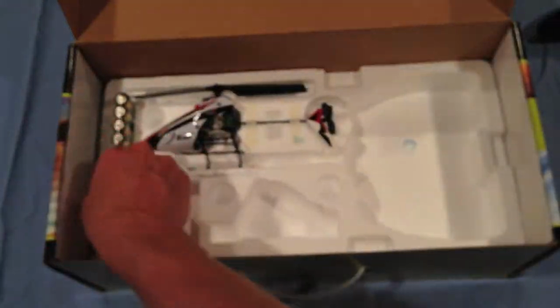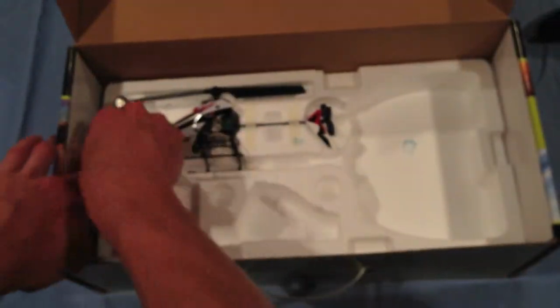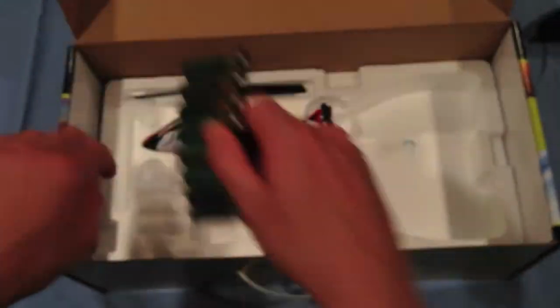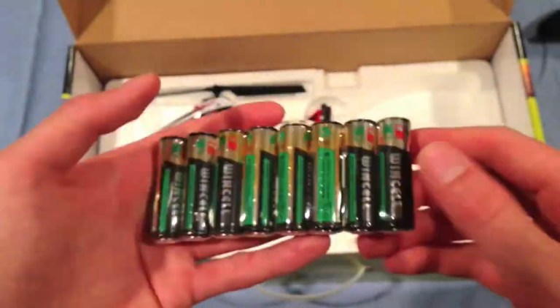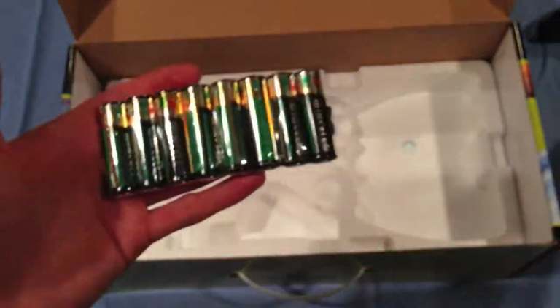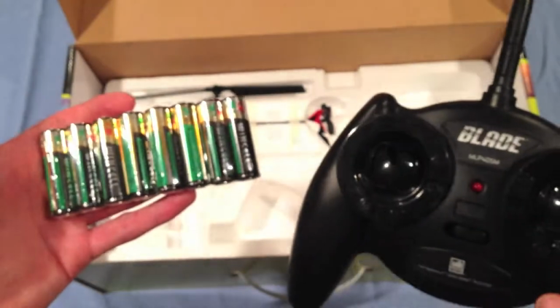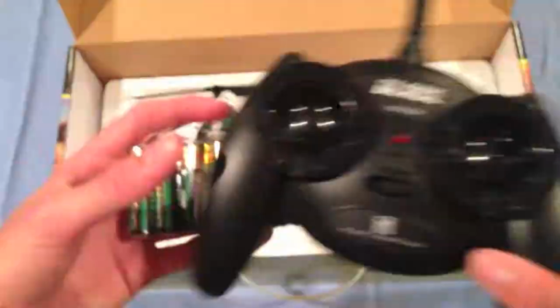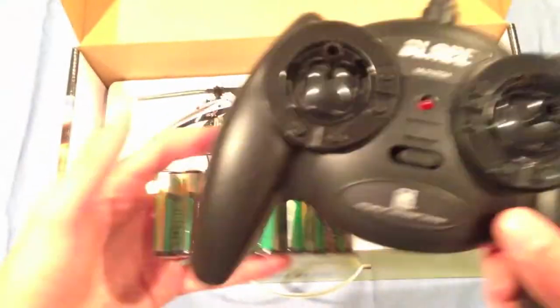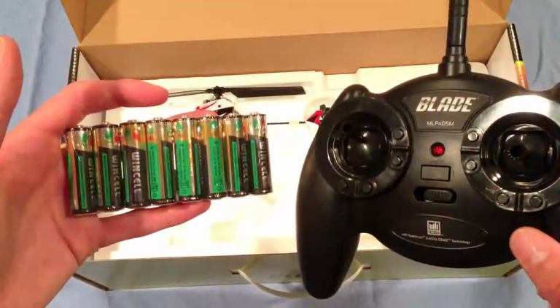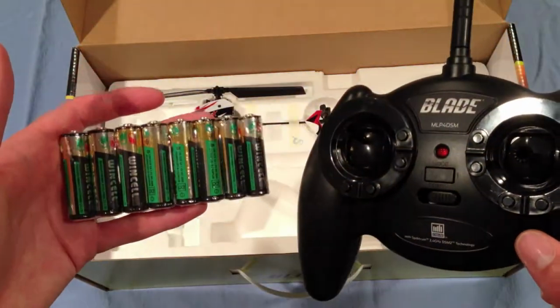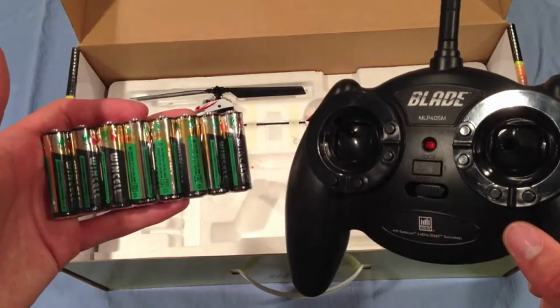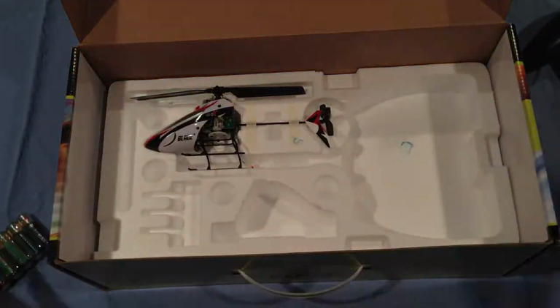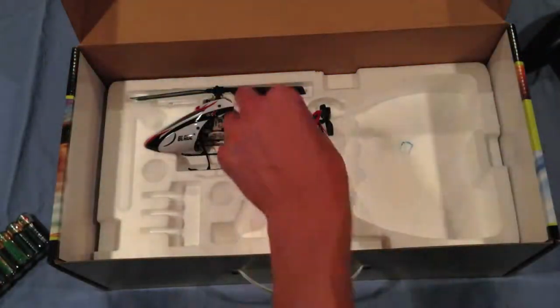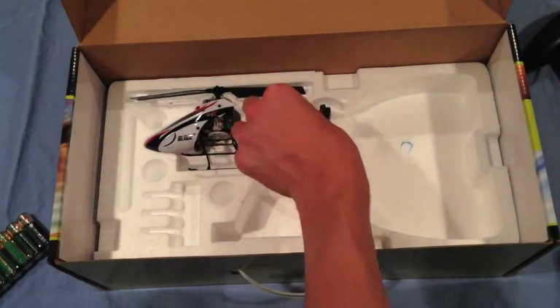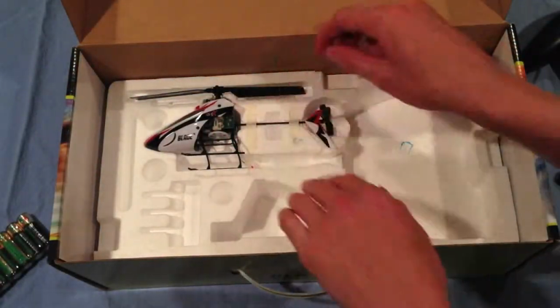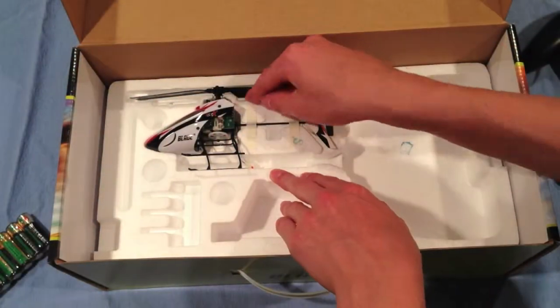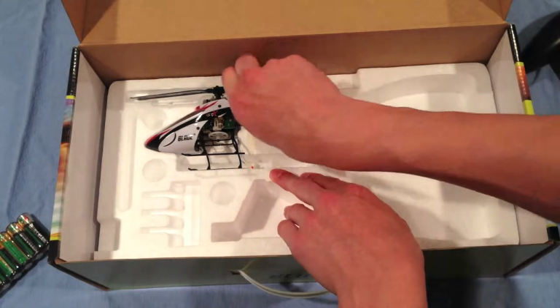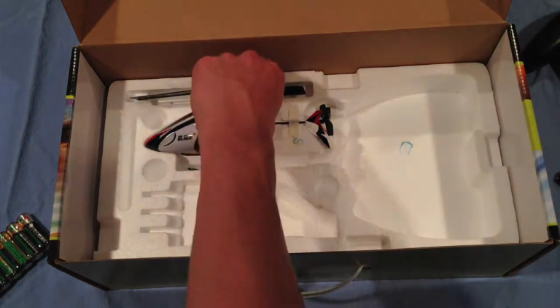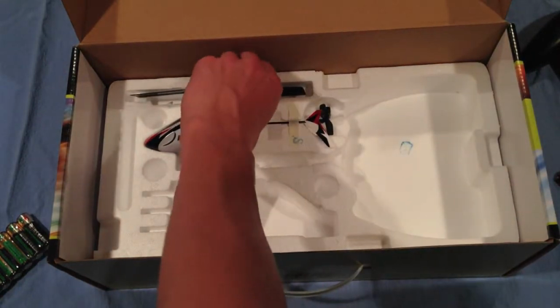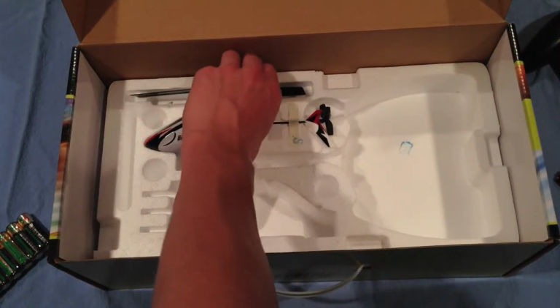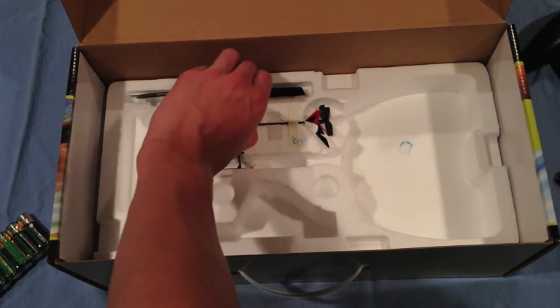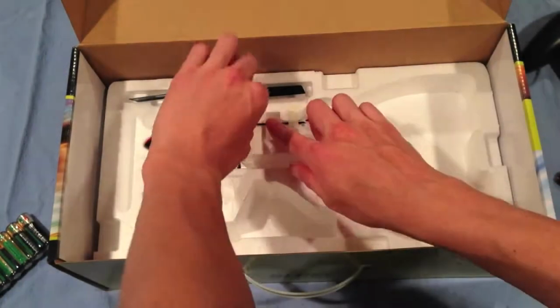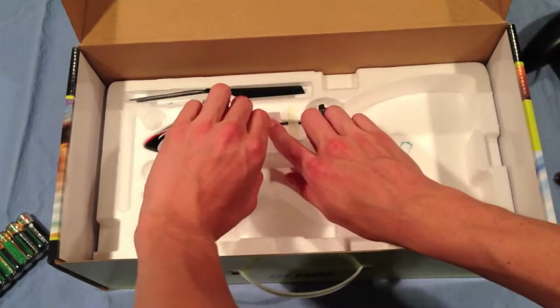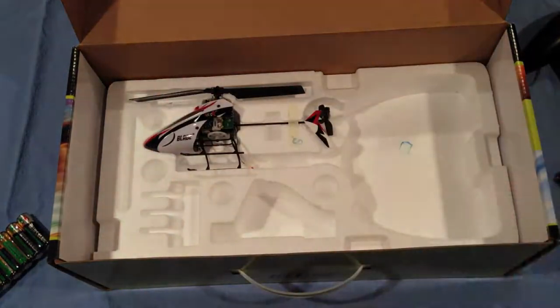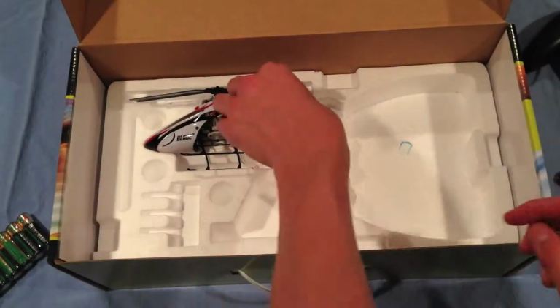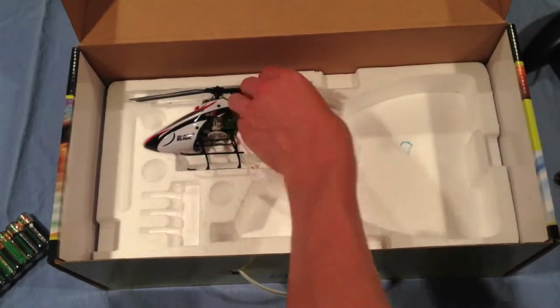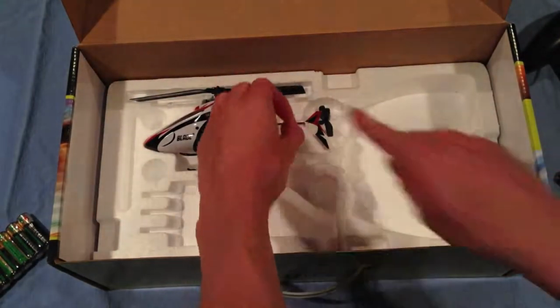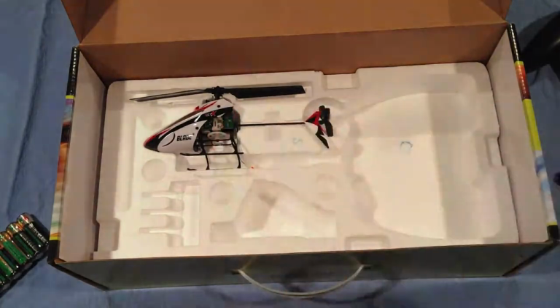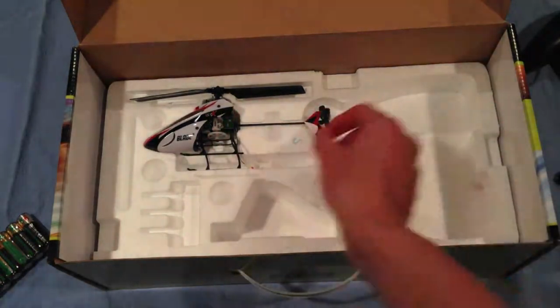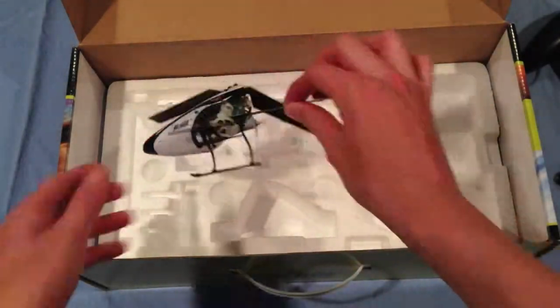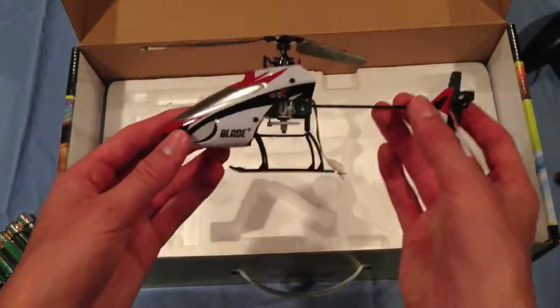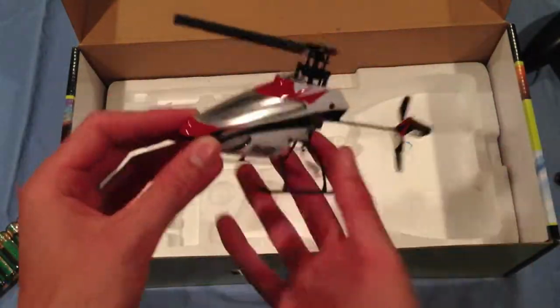You'll also find 8 AA batteries — 4 of which are for the remote, and the other 4 are for the charging unit for the battery. And the last thing you'll find is the Blade MSR-X itself. And there it is.